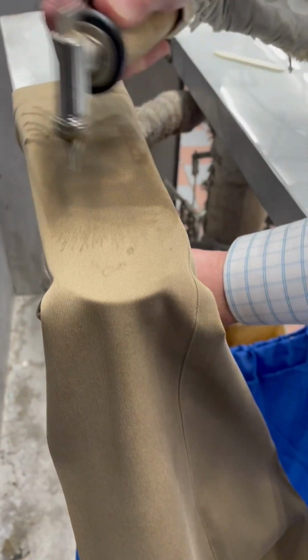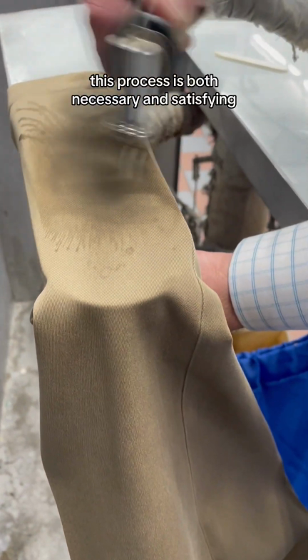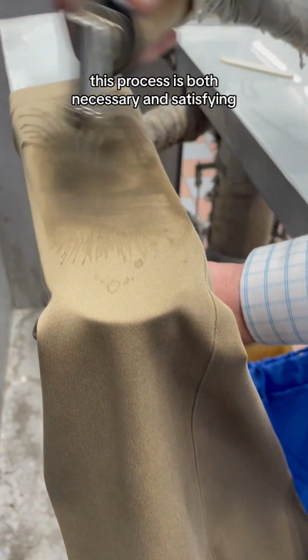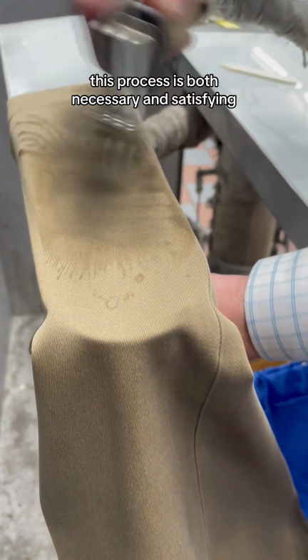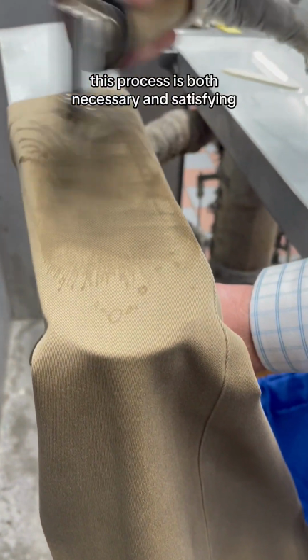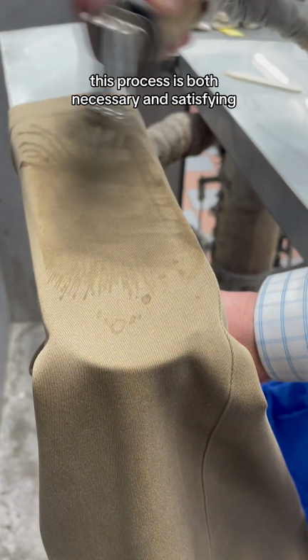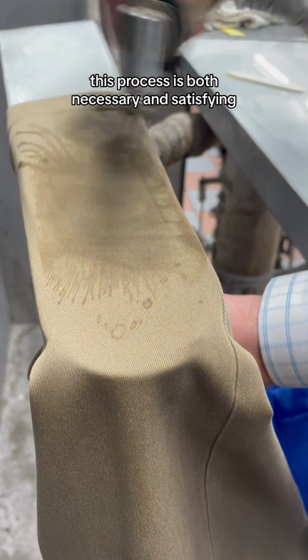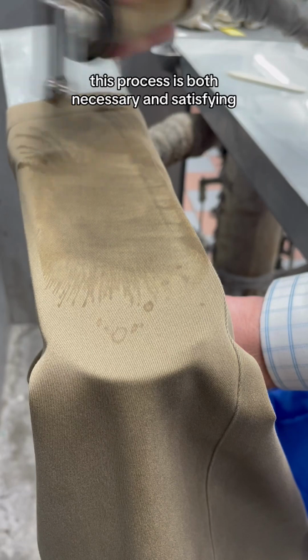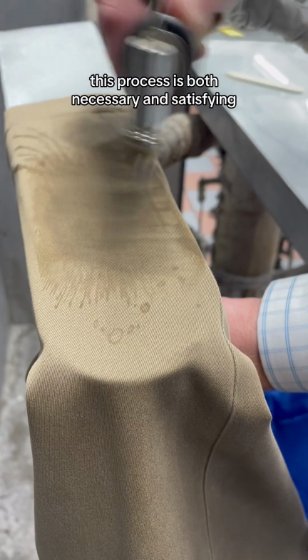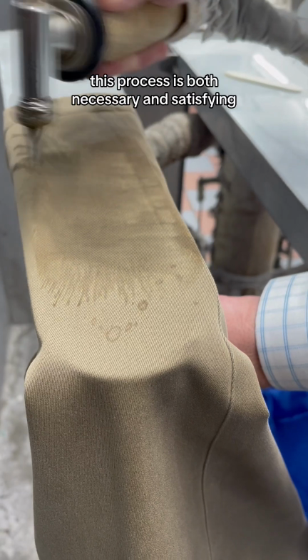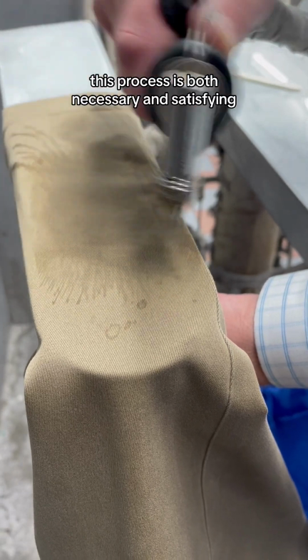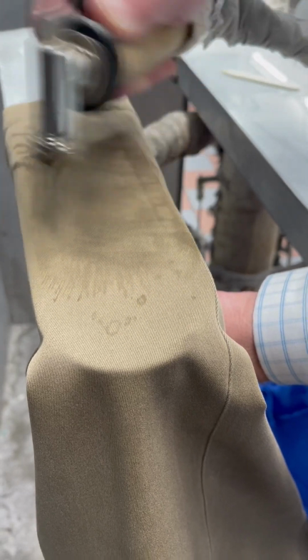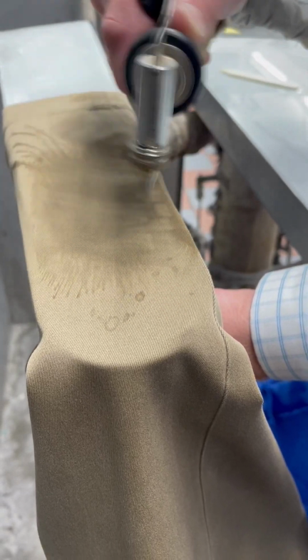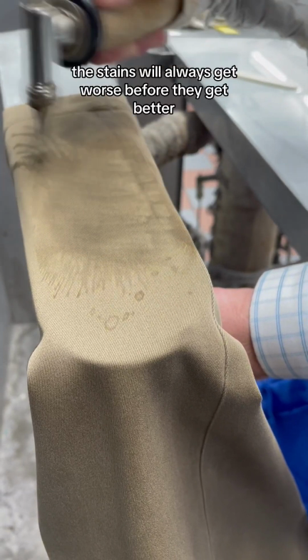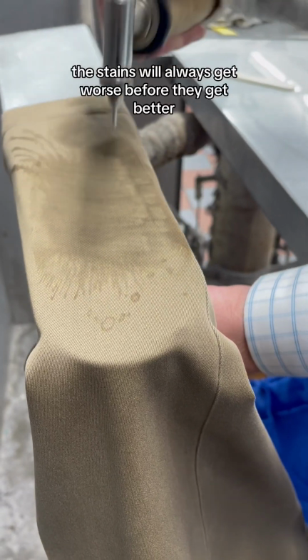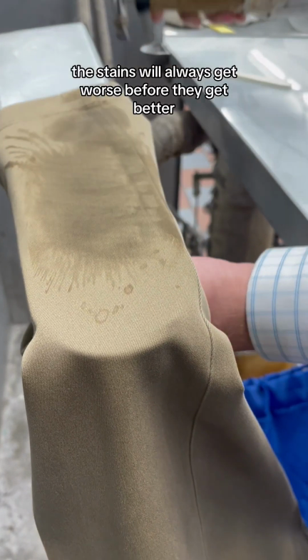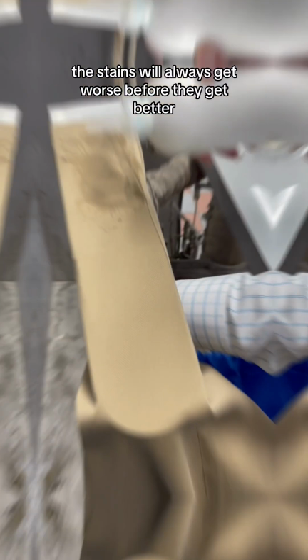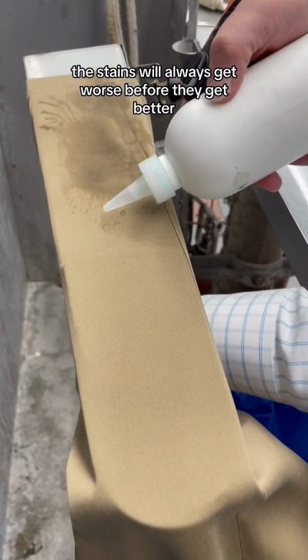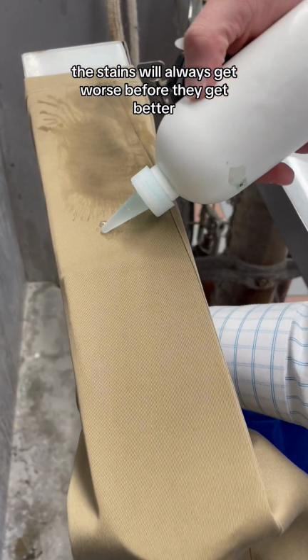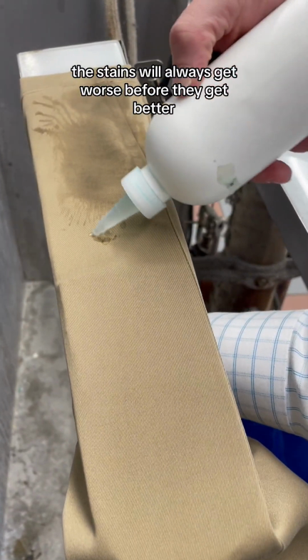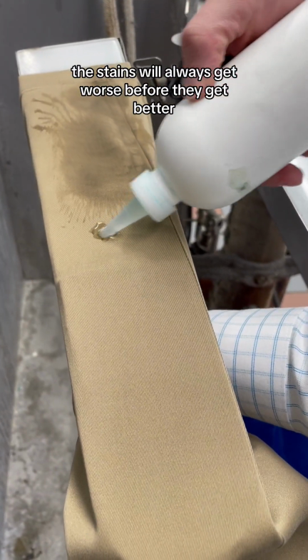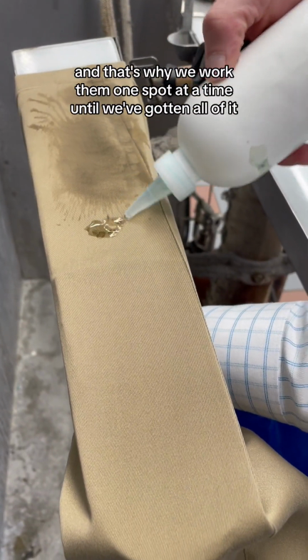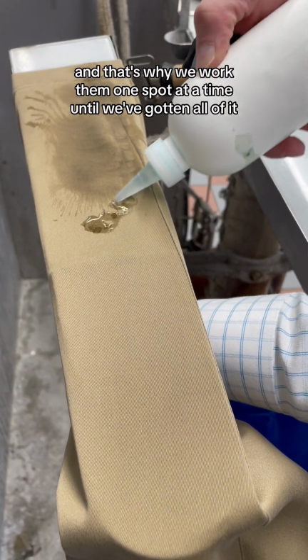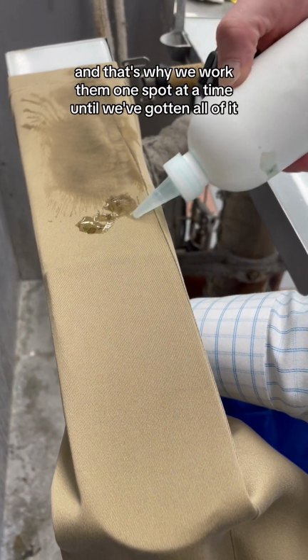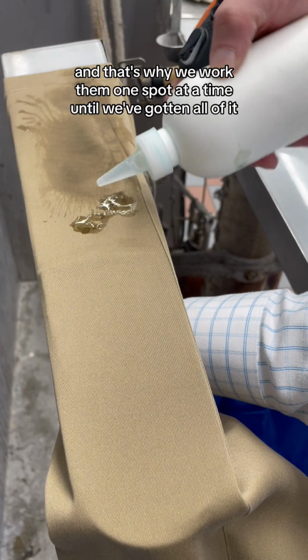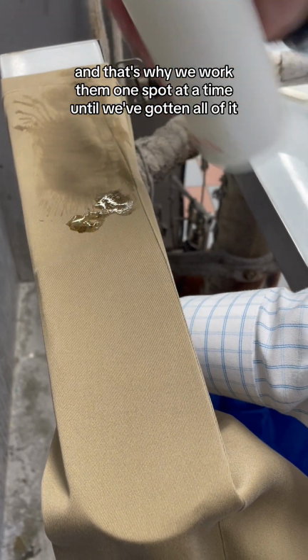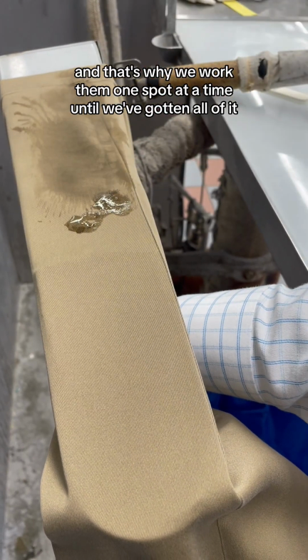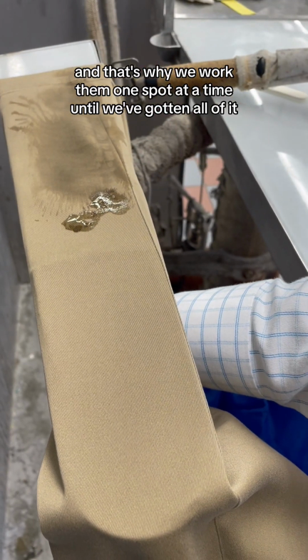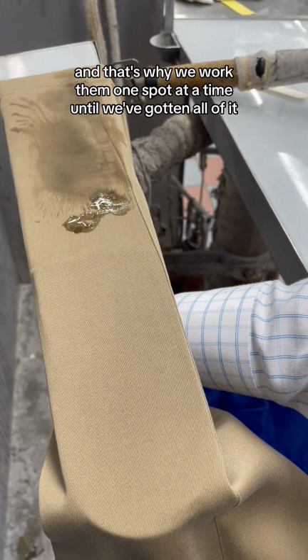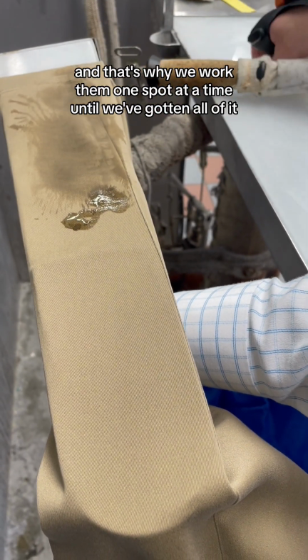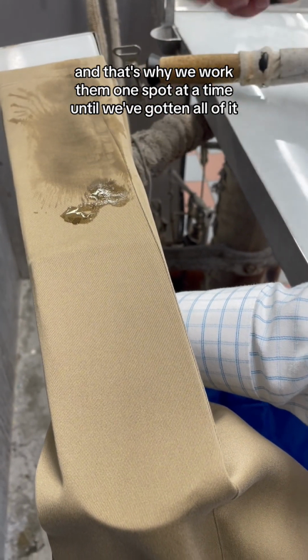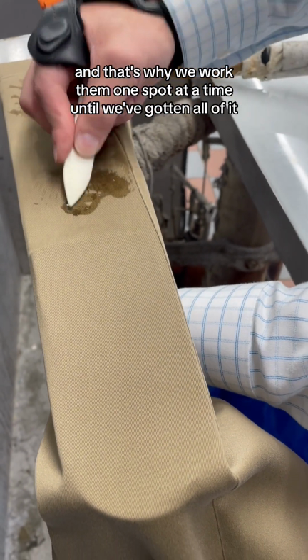This process is both necessary and satisfying. The stains will always get worse before they get better, and that's why we work them one spot at a time until we've gotten all of it.